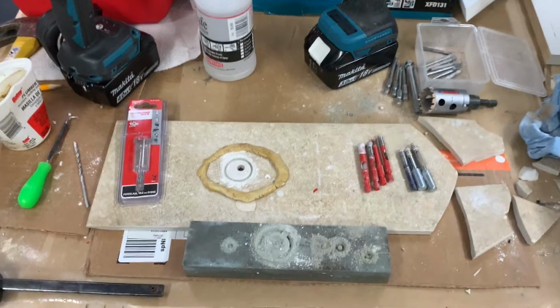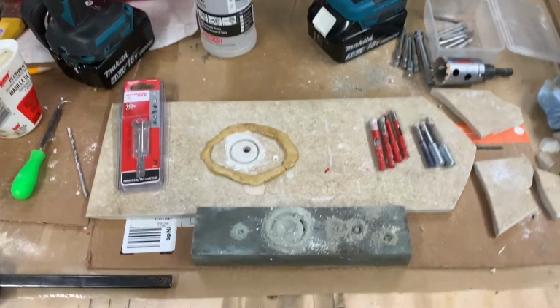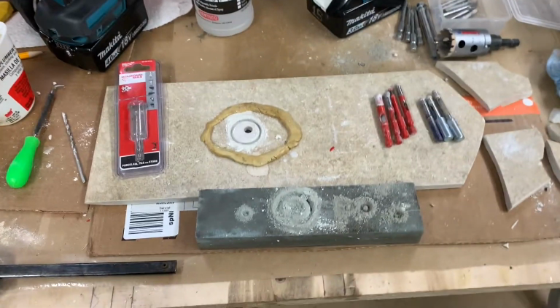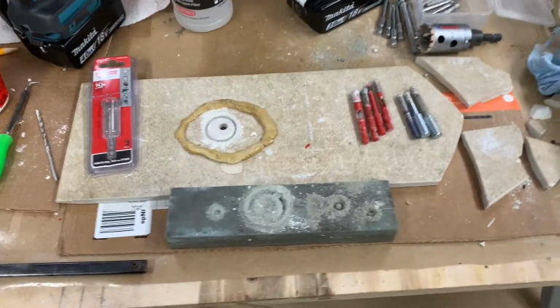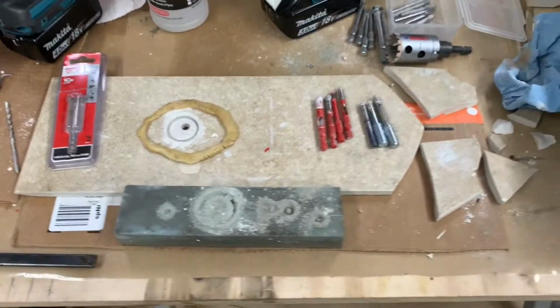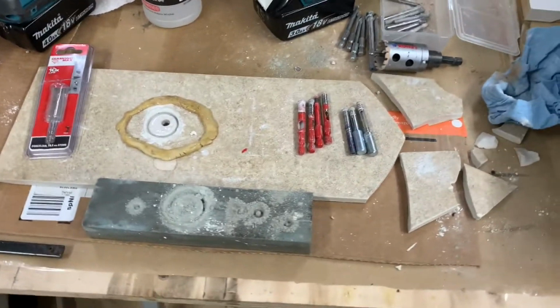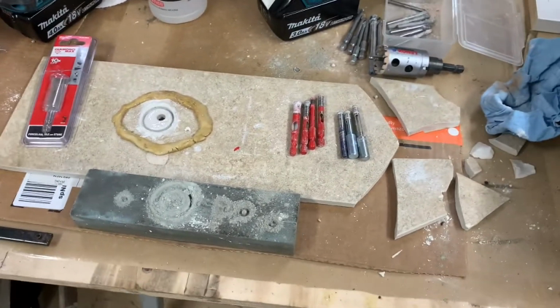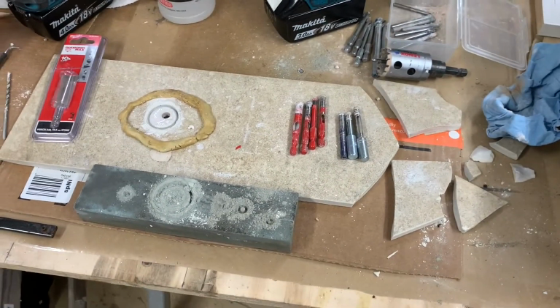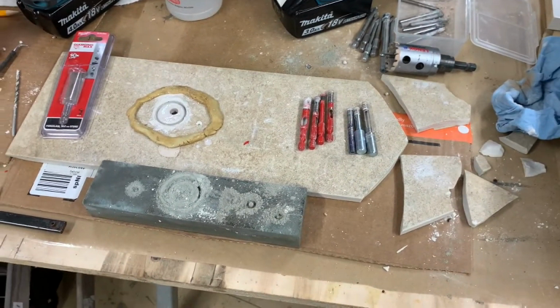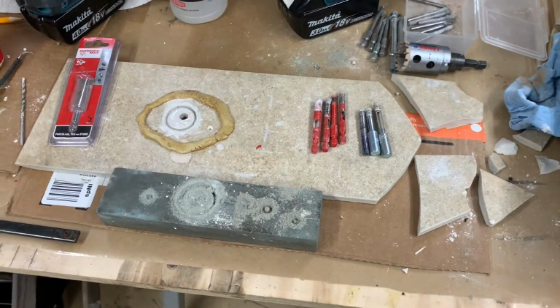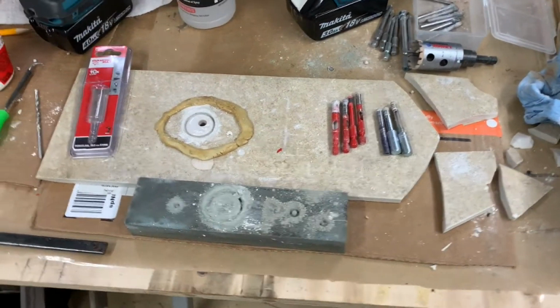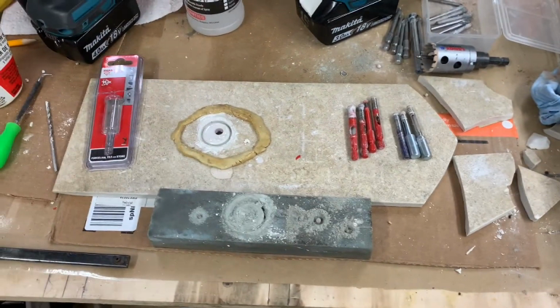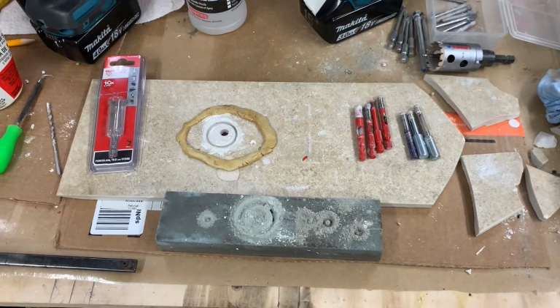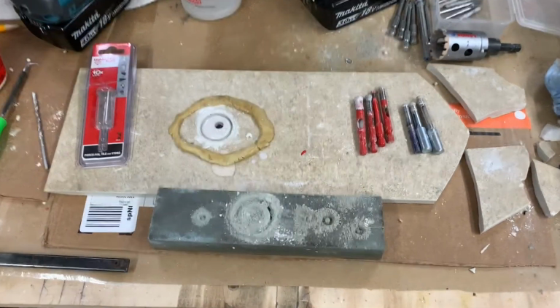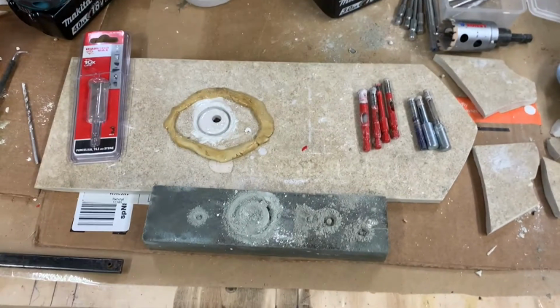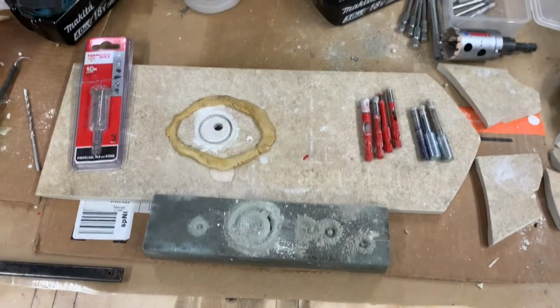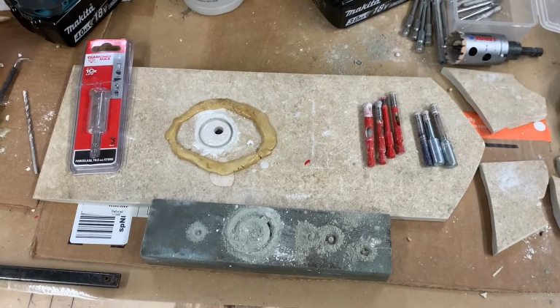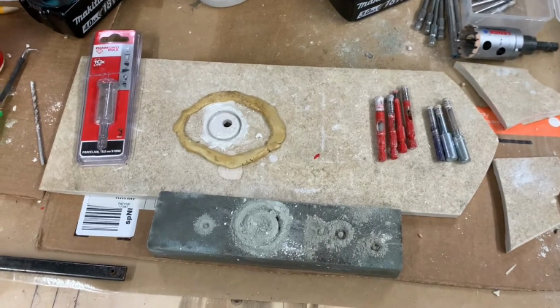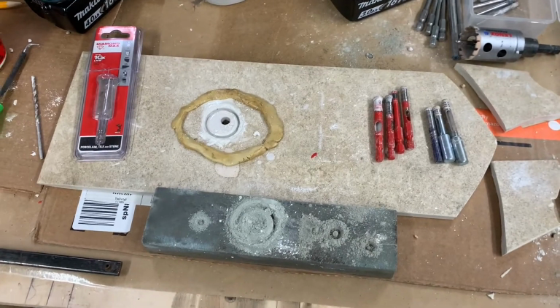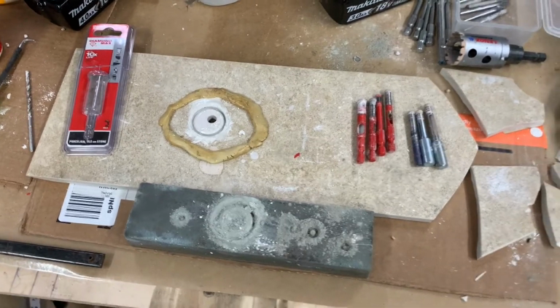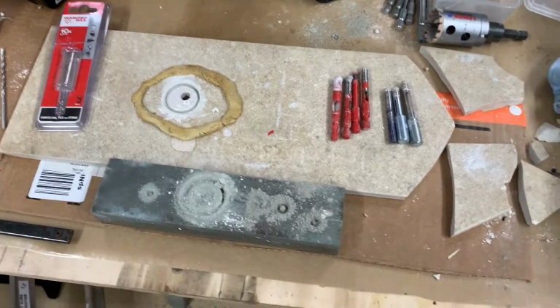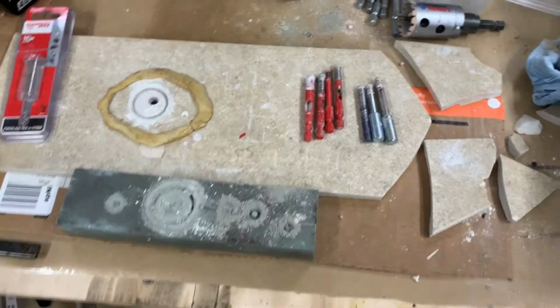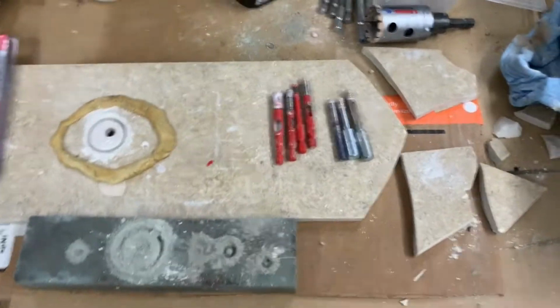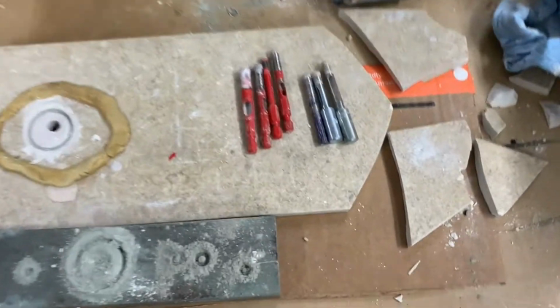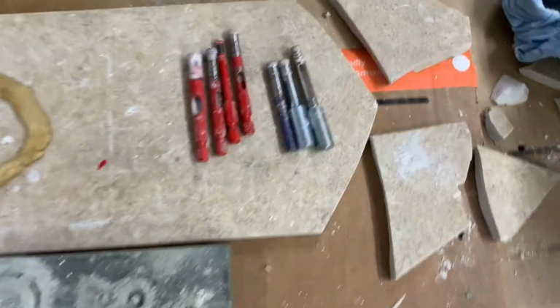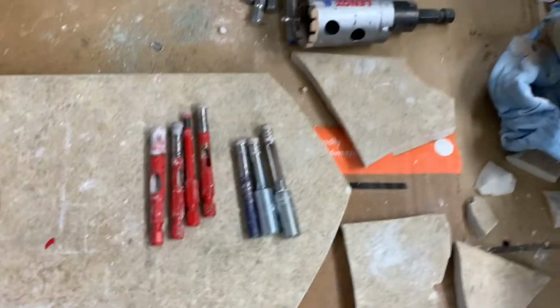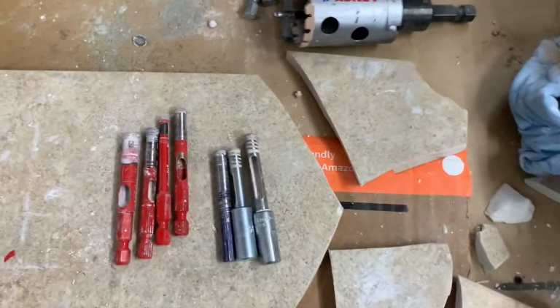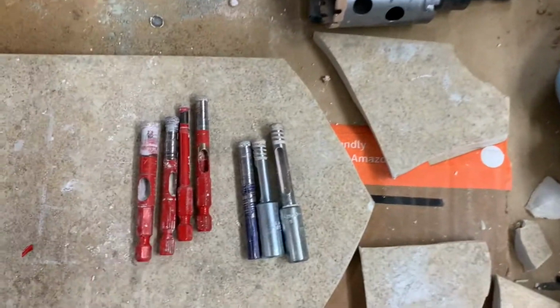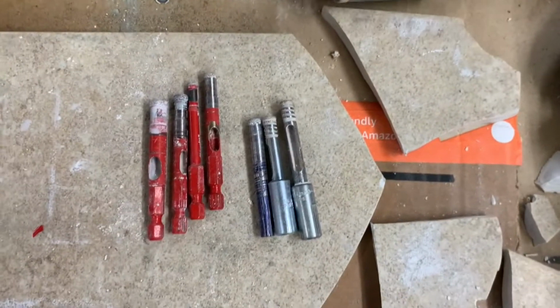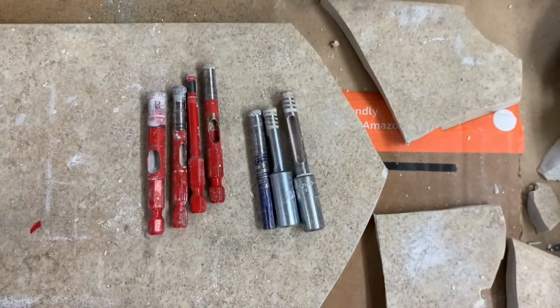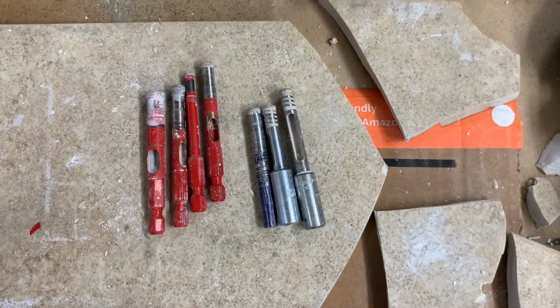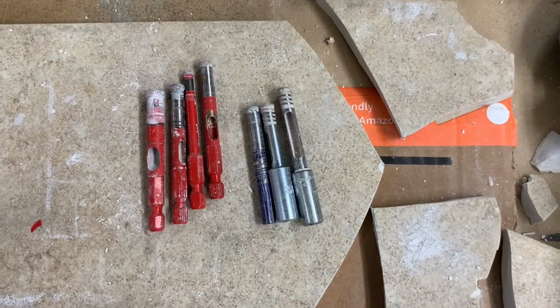What's up fellers? Got some porcelain tile set up here and these diamond bits that you're all familiar with.